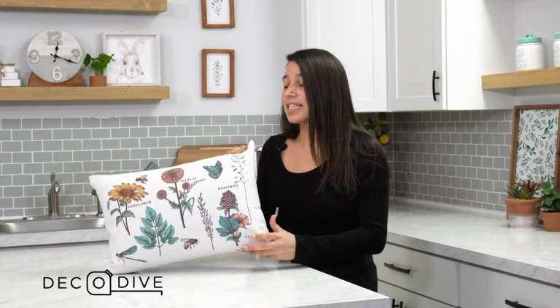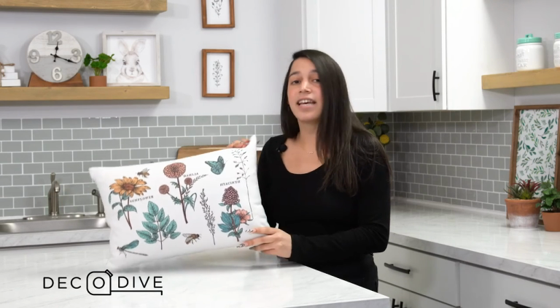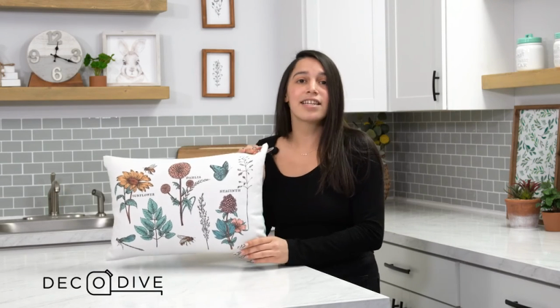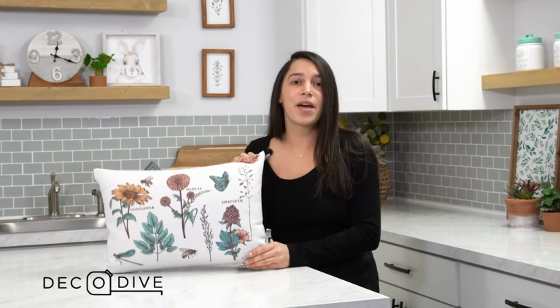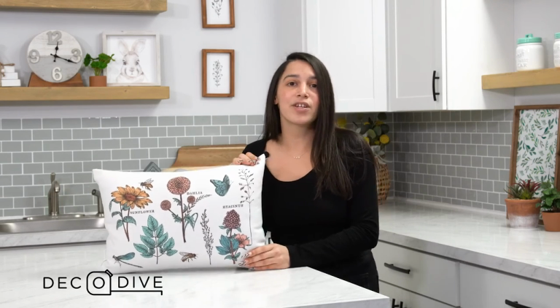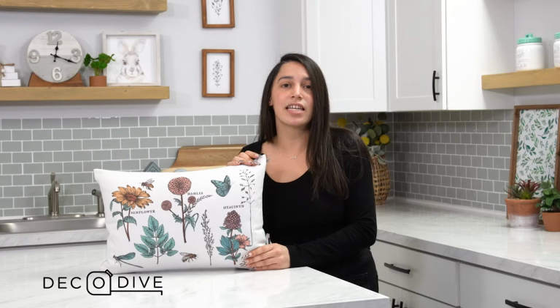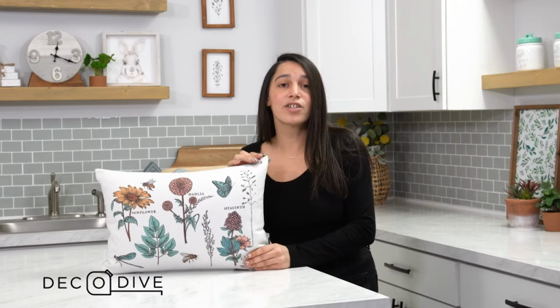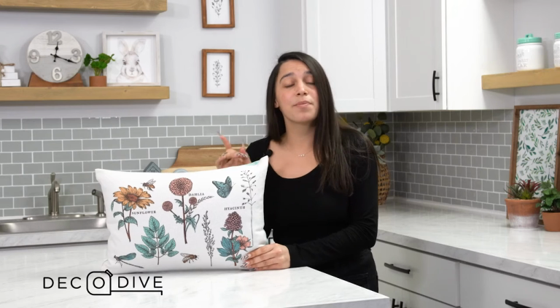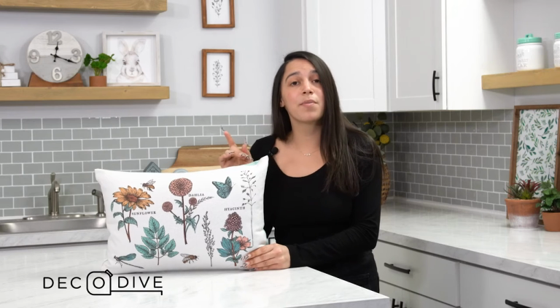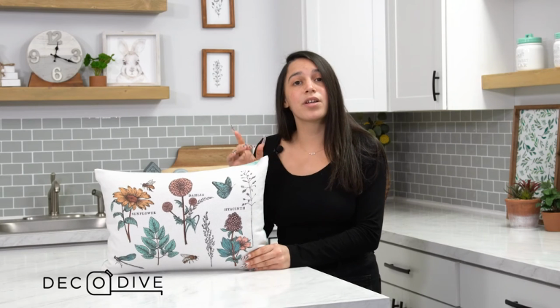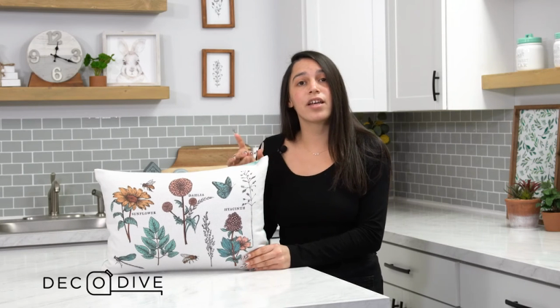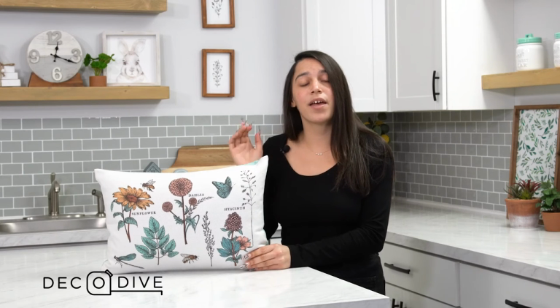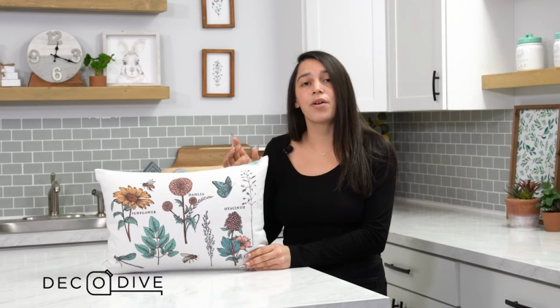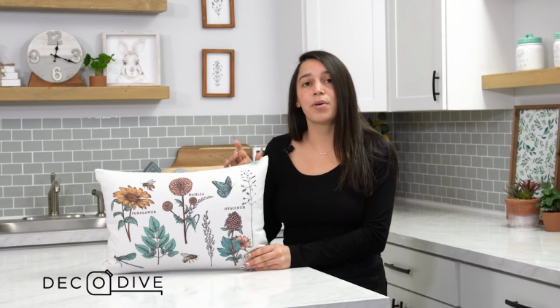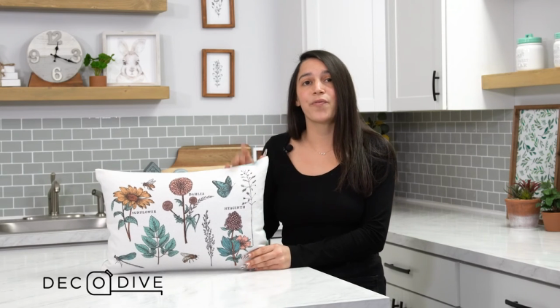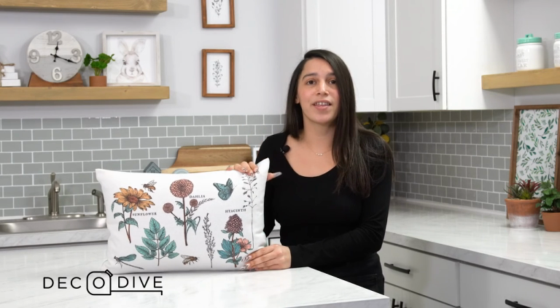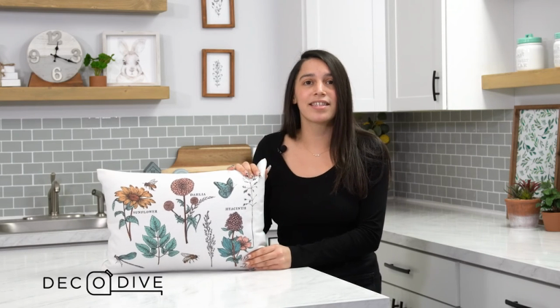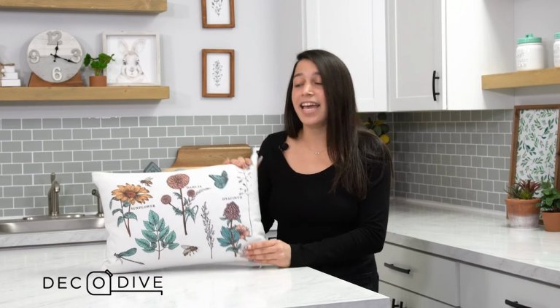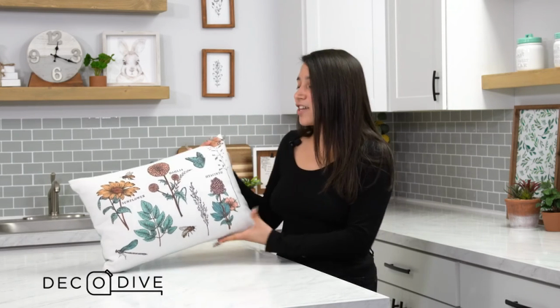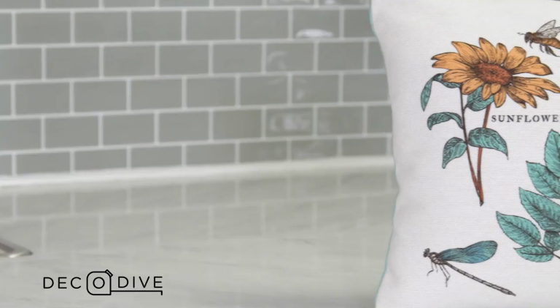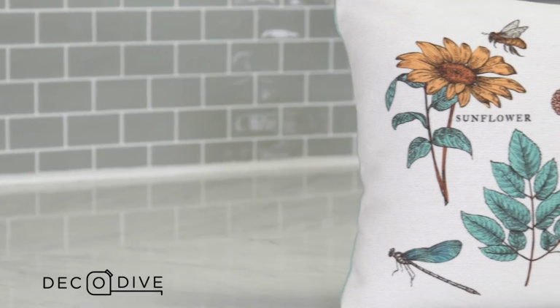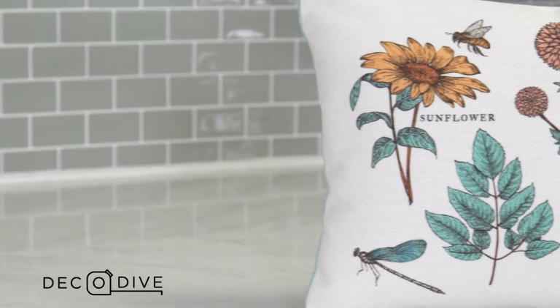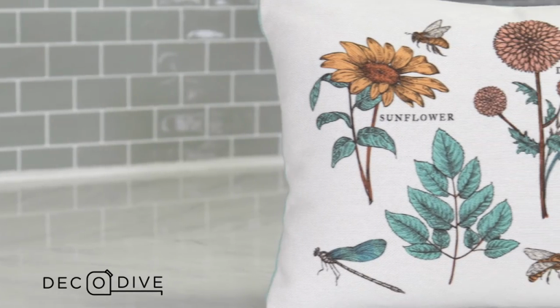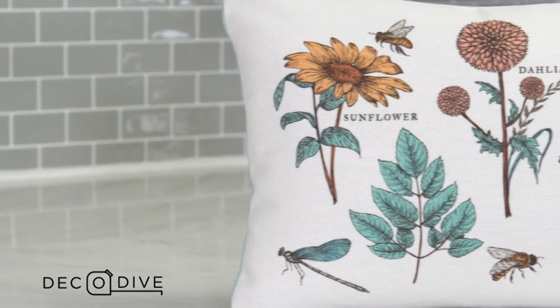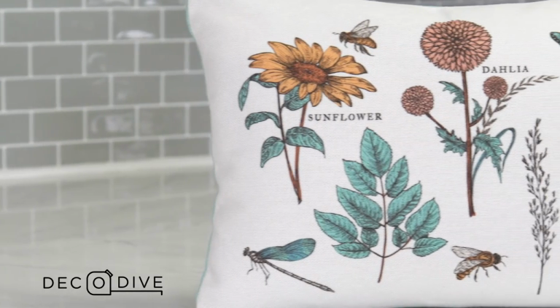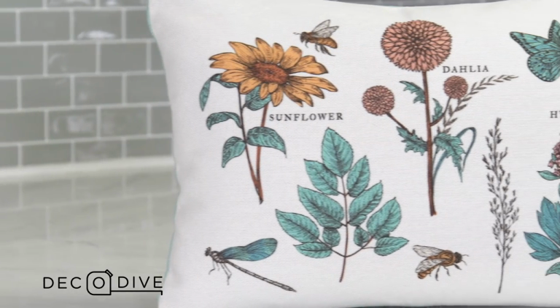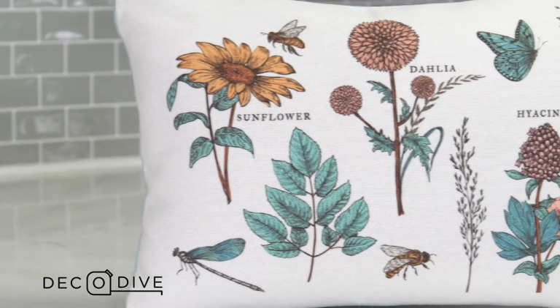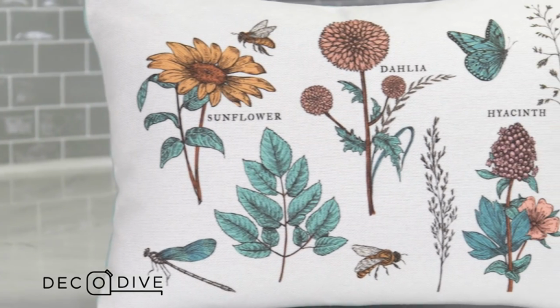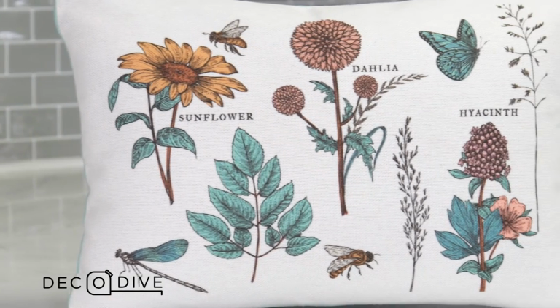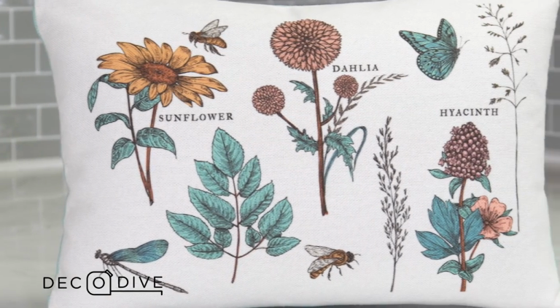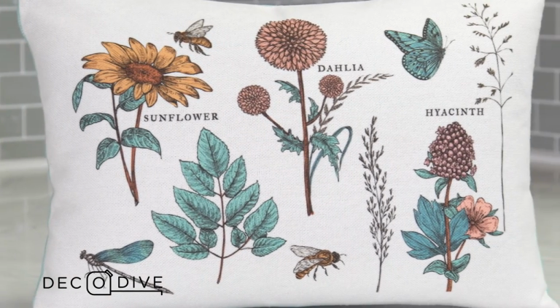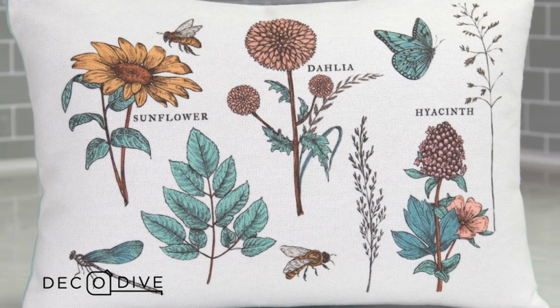This is a 19 by 13 insert, so keep that in mind when you're trying to find the perfect pillow for this. And as you can see on the front, we have a bunch of different spring foliage, and that's on purpose.